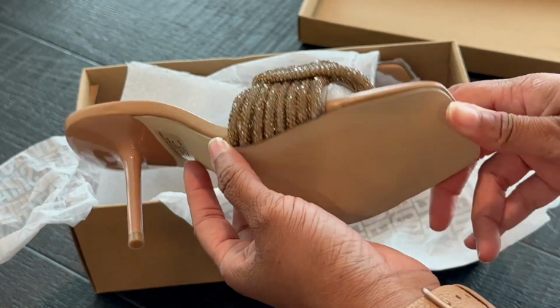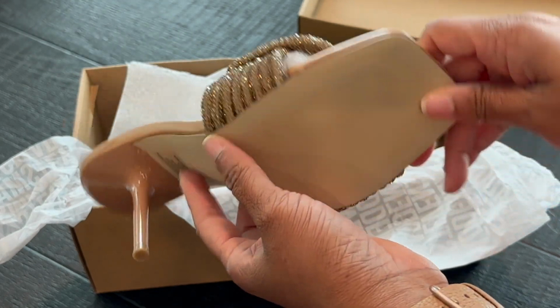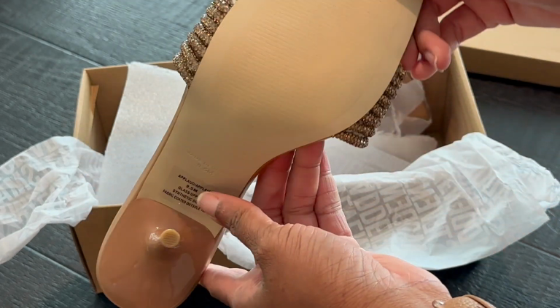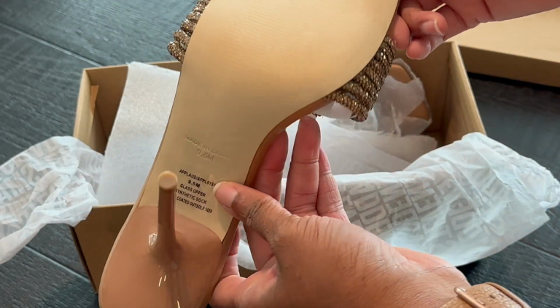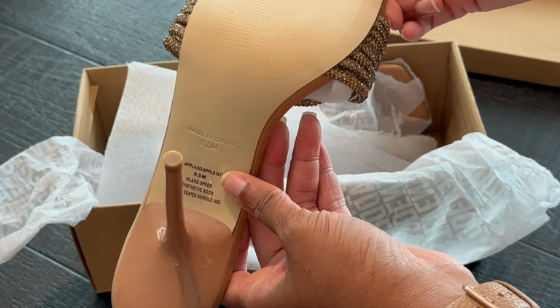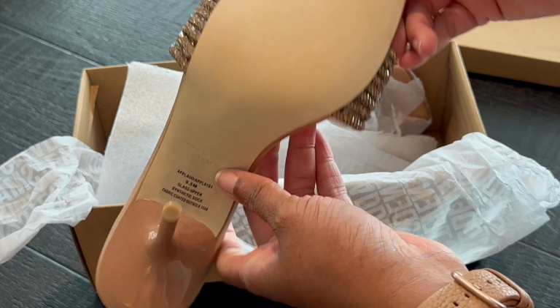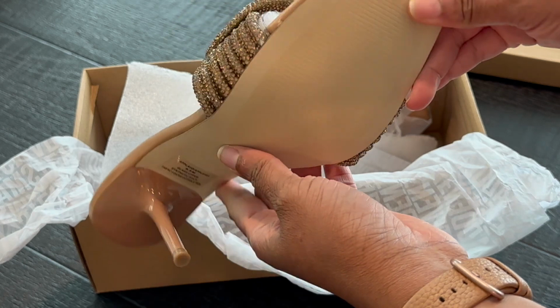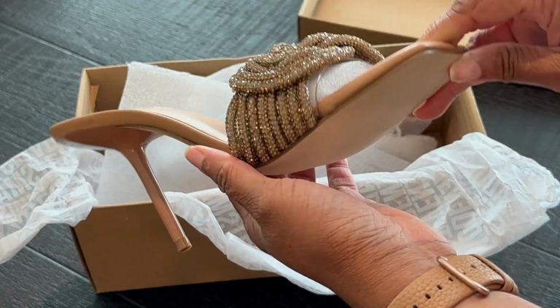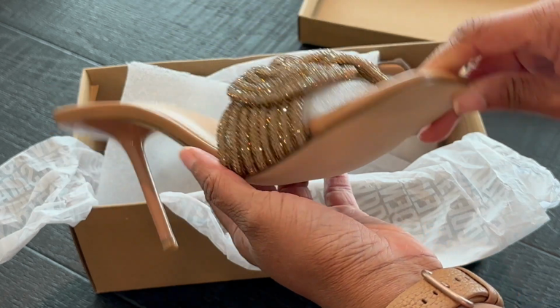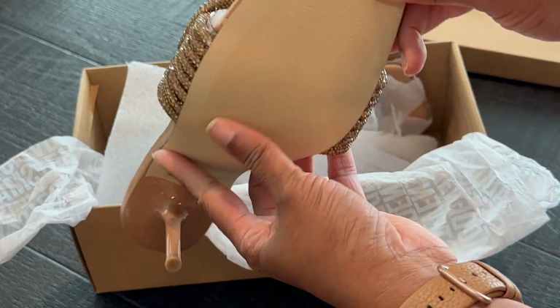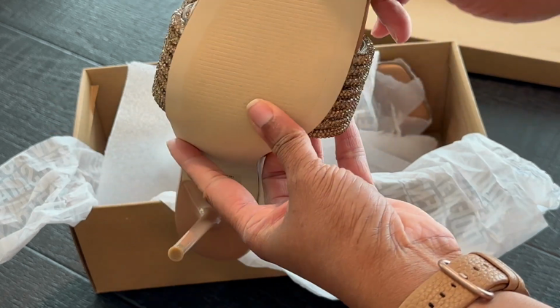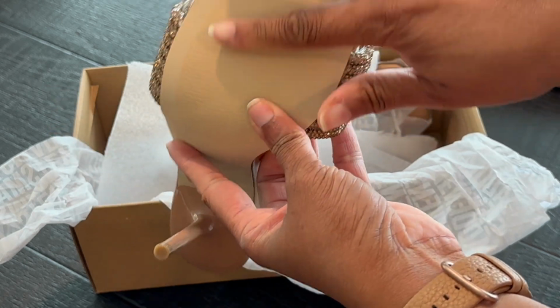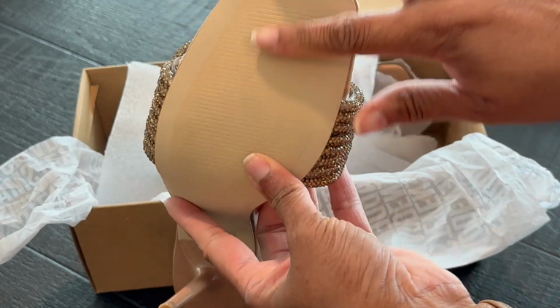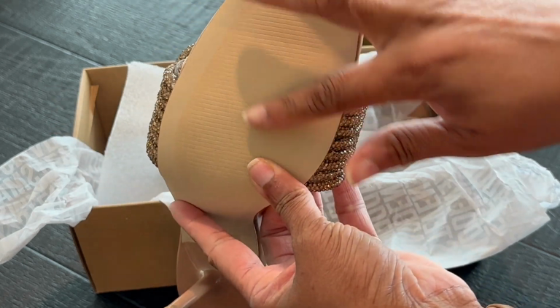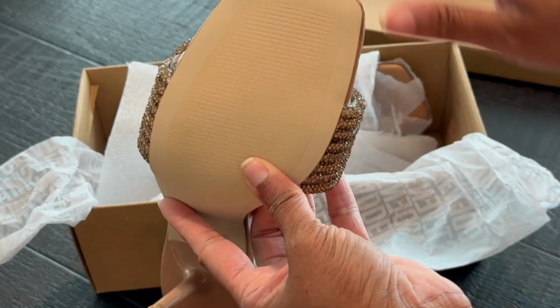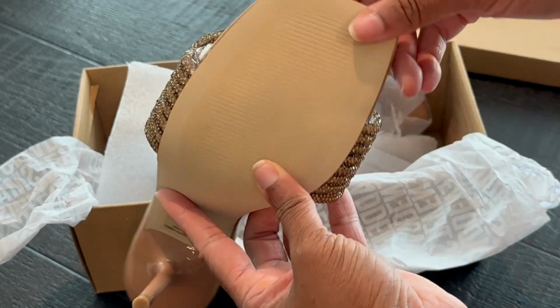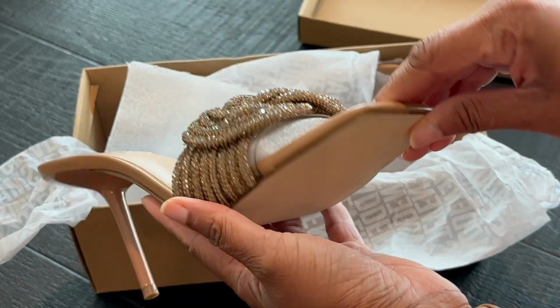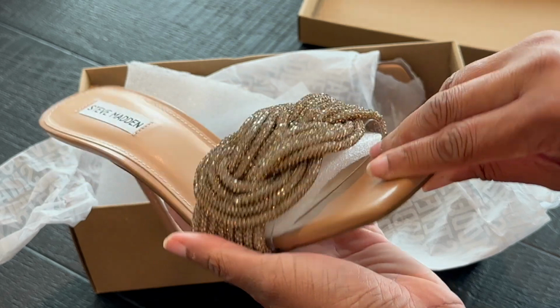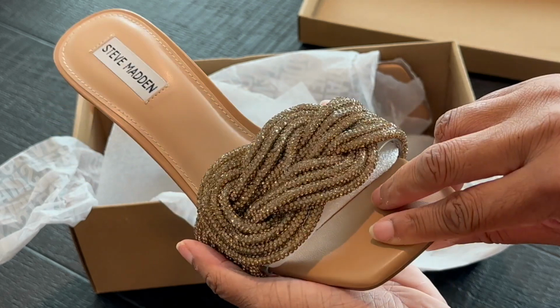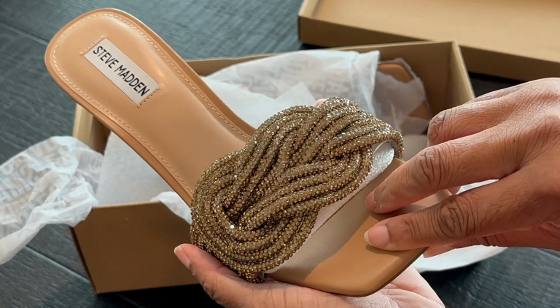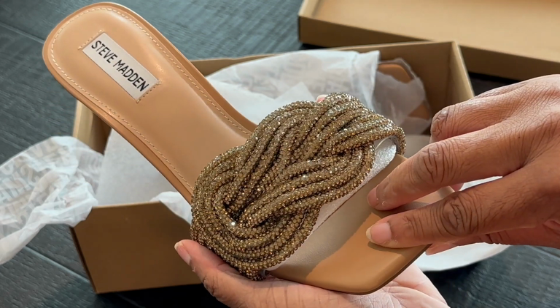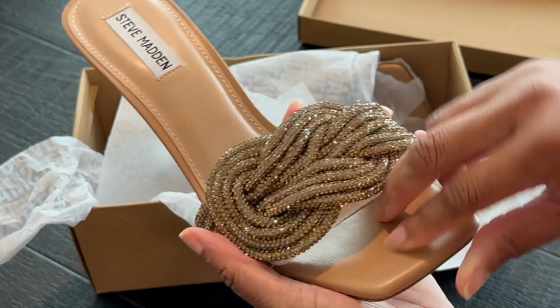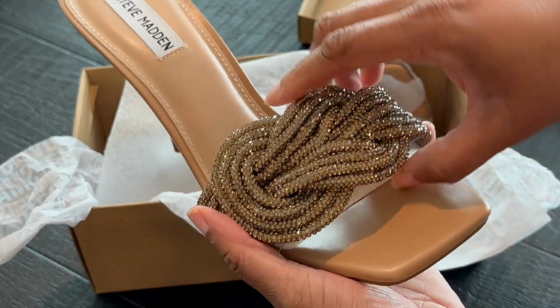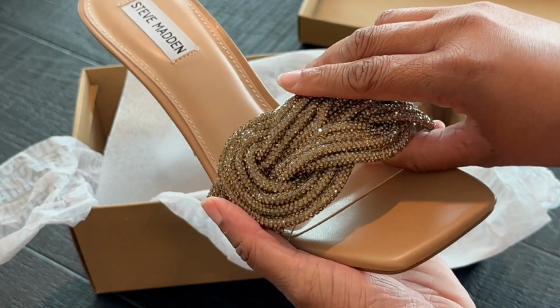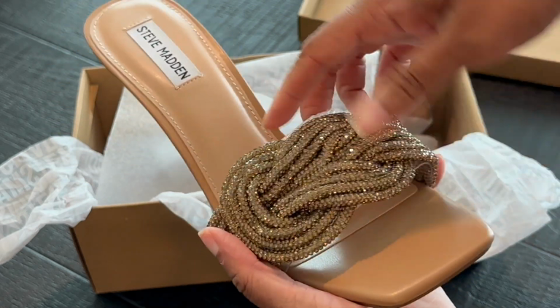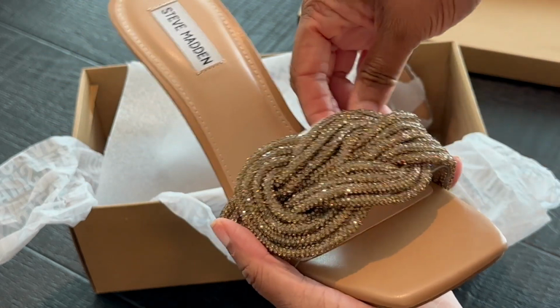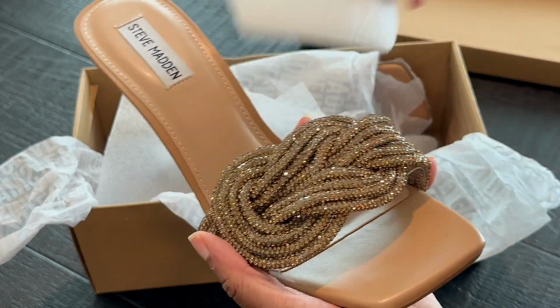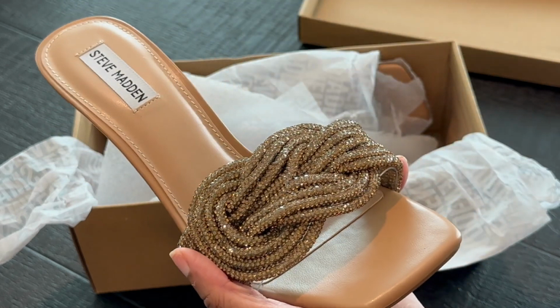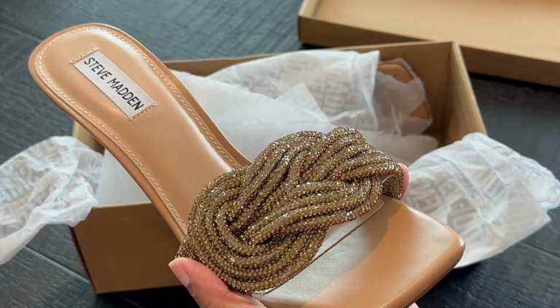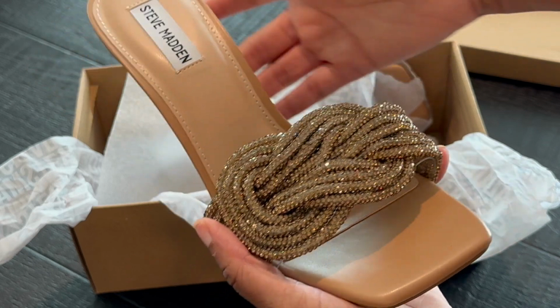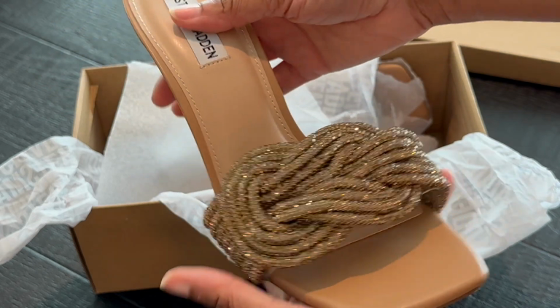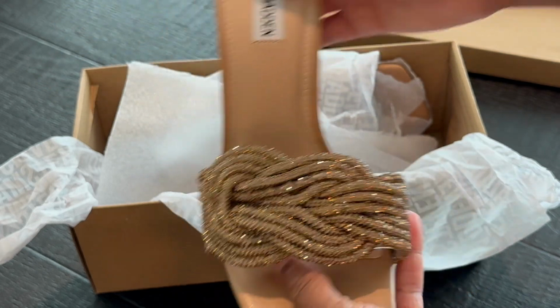I'm looking at the bottom and it looks good — it looks like it's never been worn, so that's a very good sign. And I love the knot action here as I'm taking out the materials.